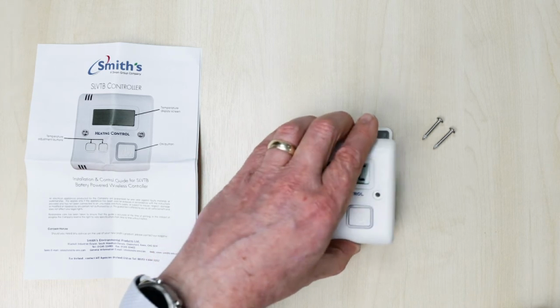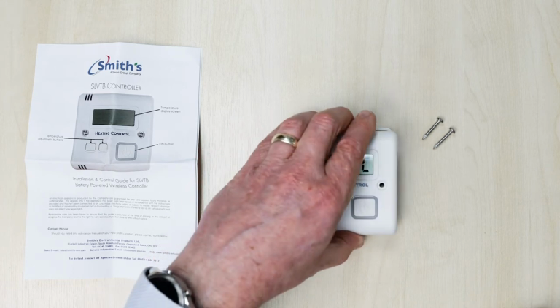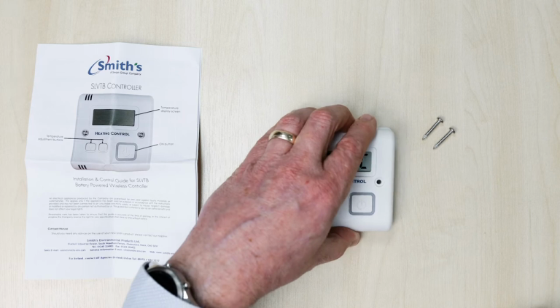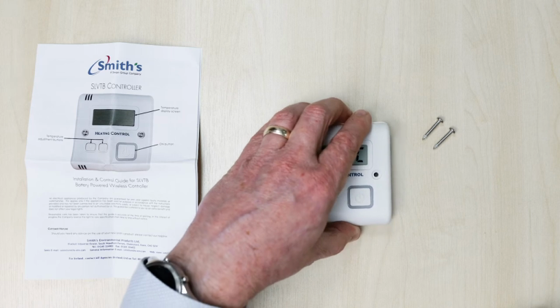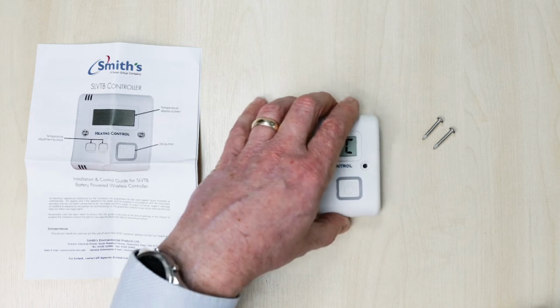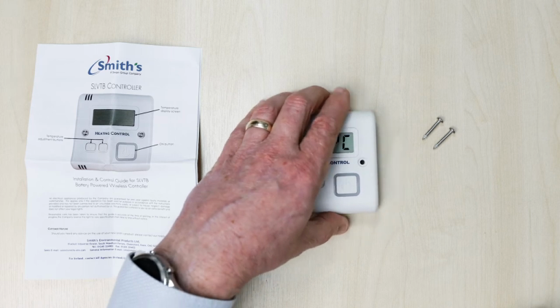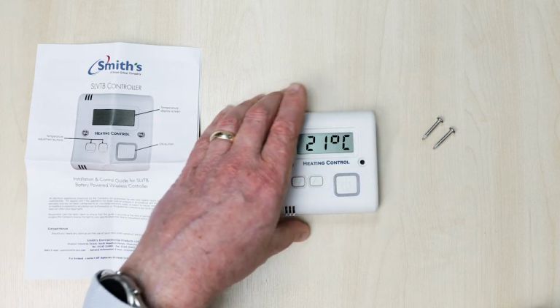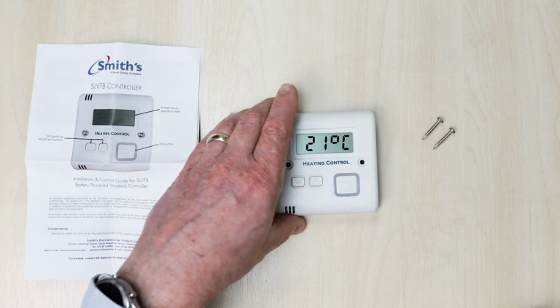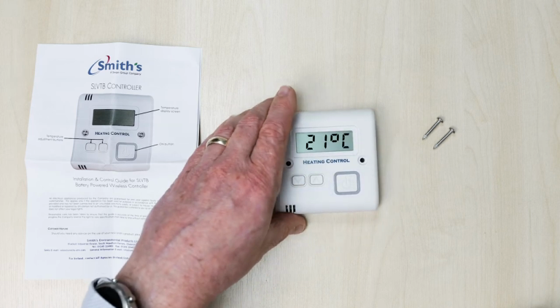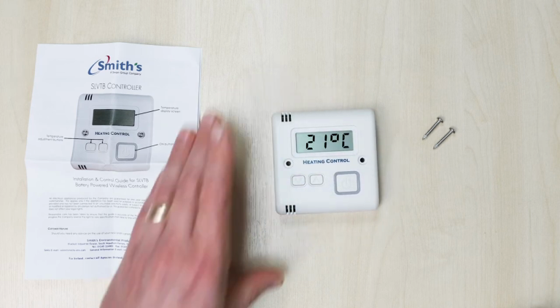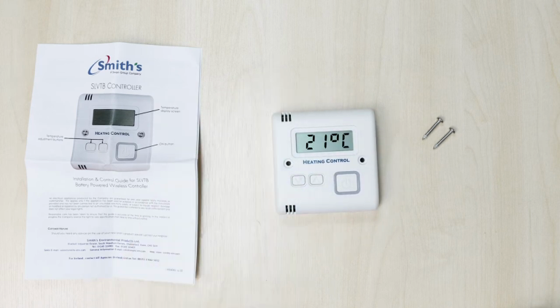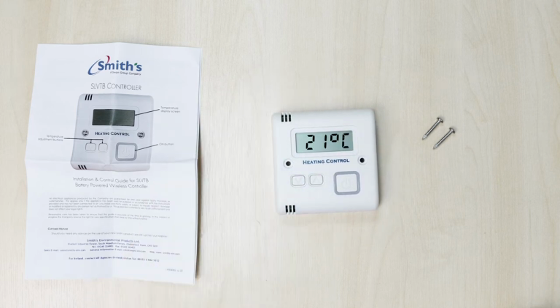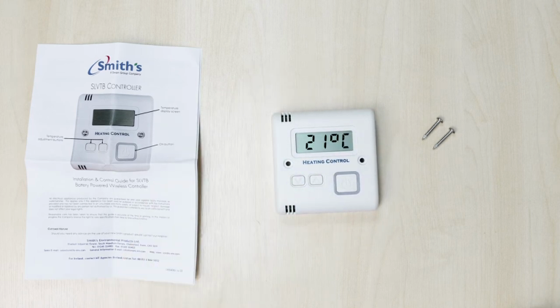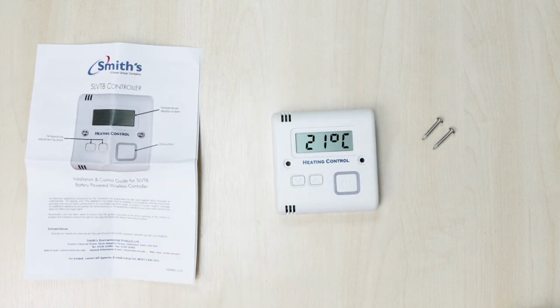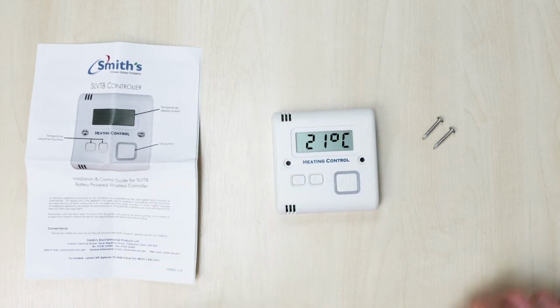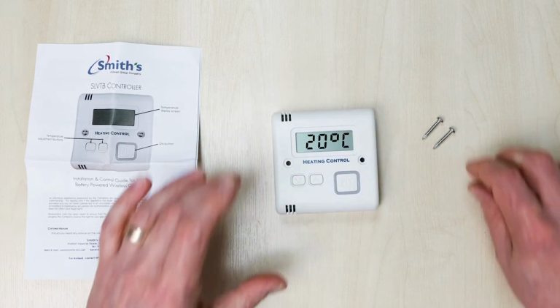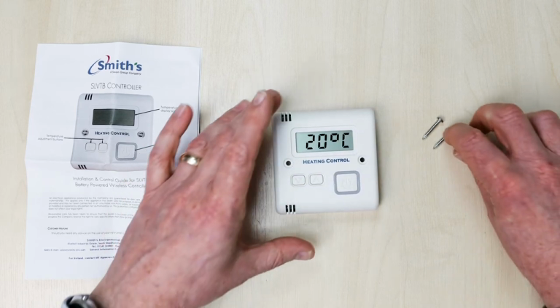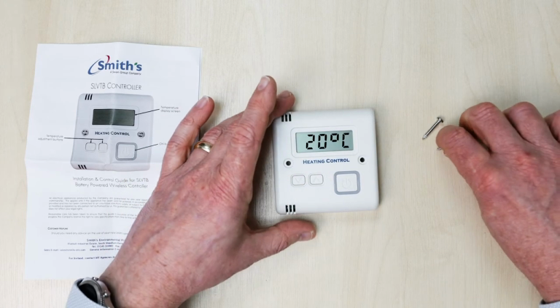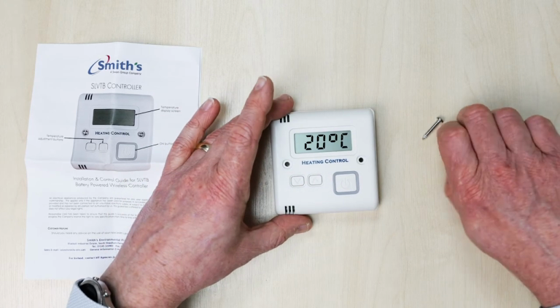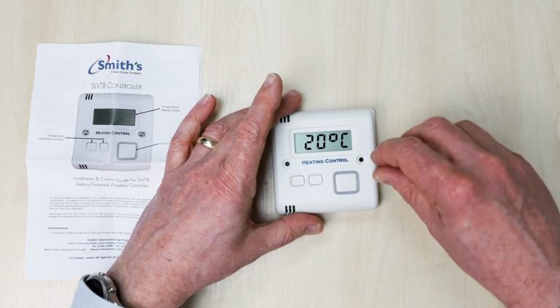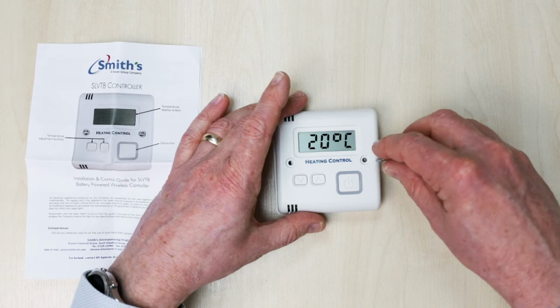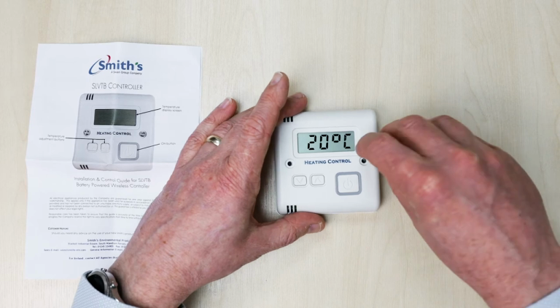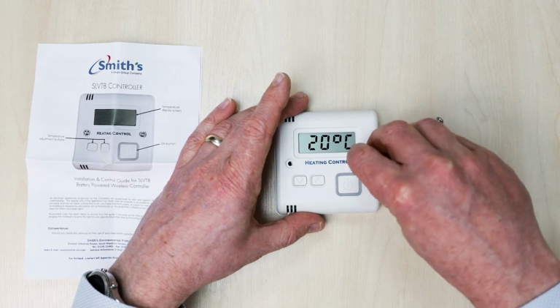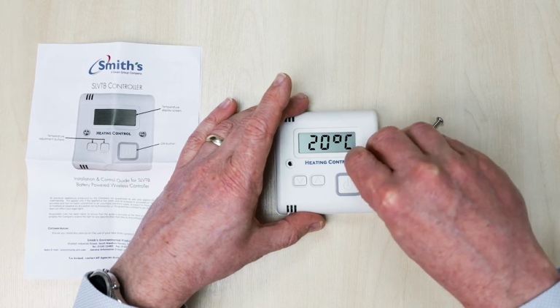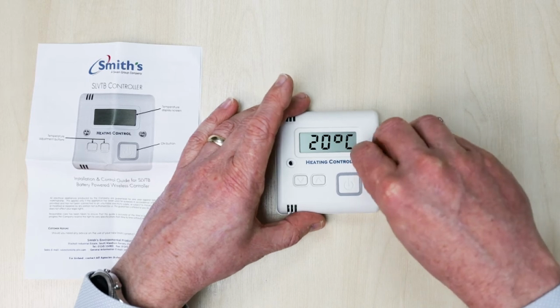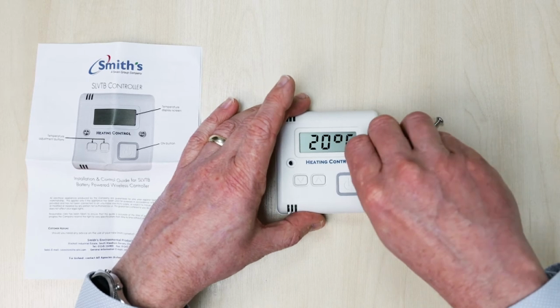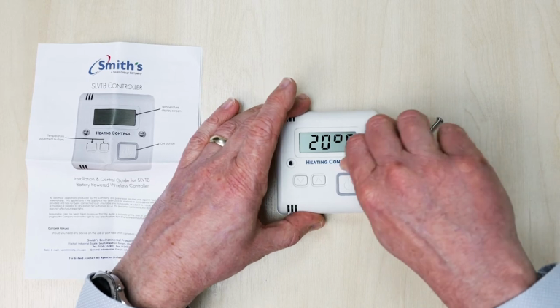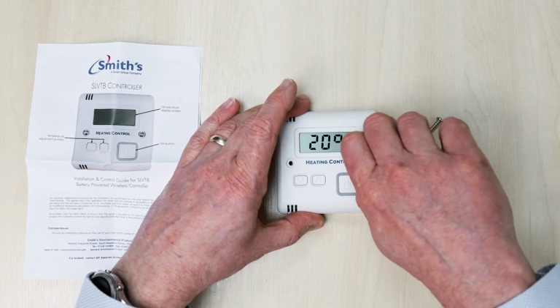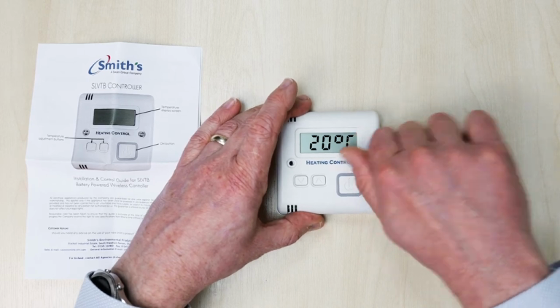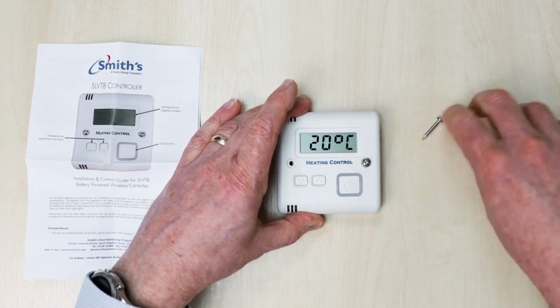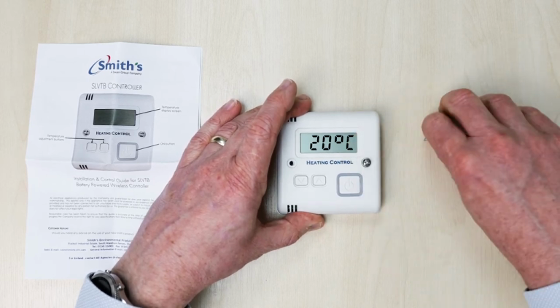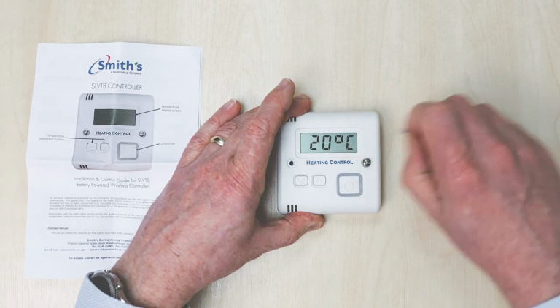Details of these can be found in the installation and user guide supplied with the controller. The screen will now show the current room temperature. Please replace the back and secure.